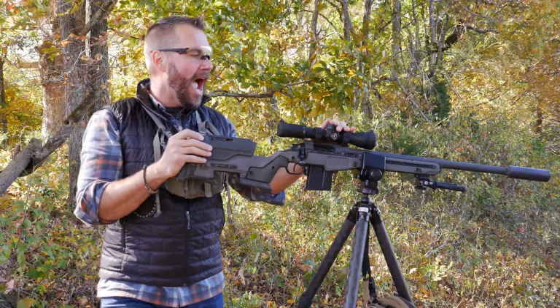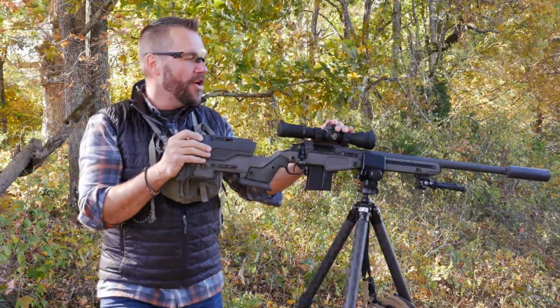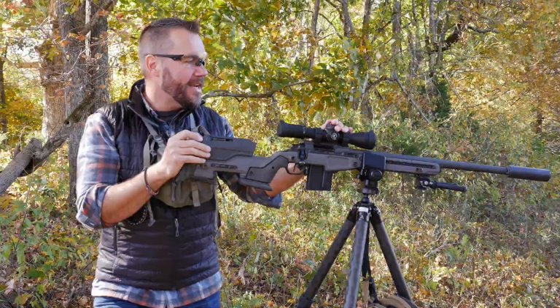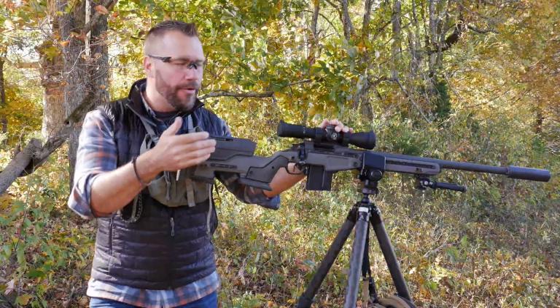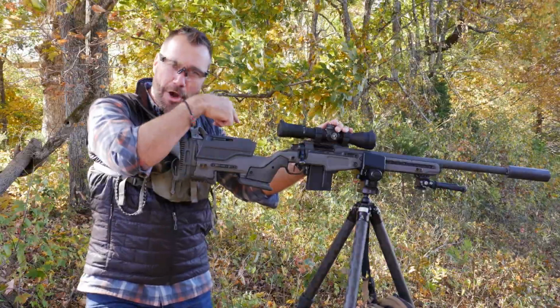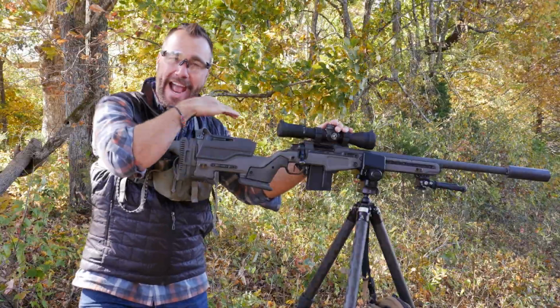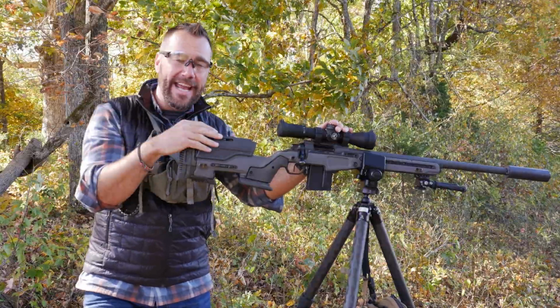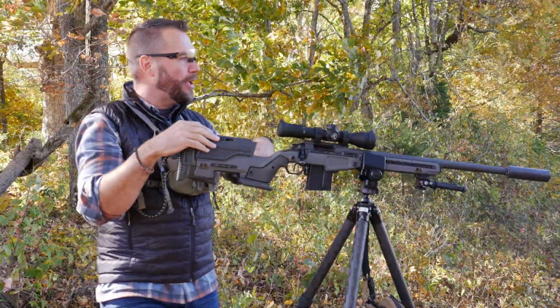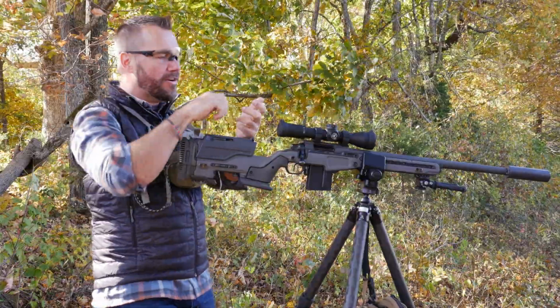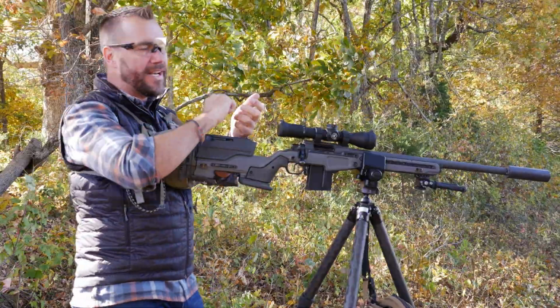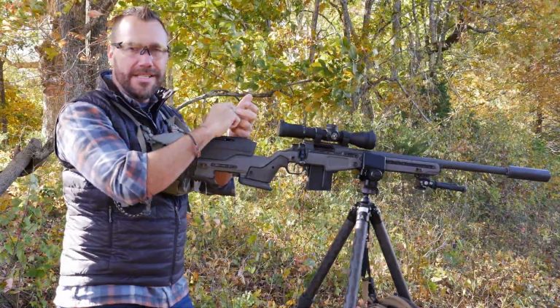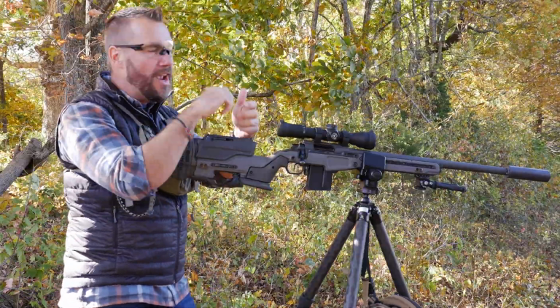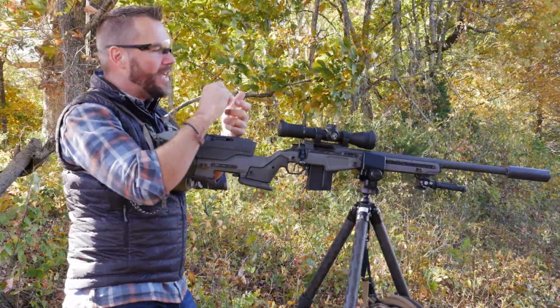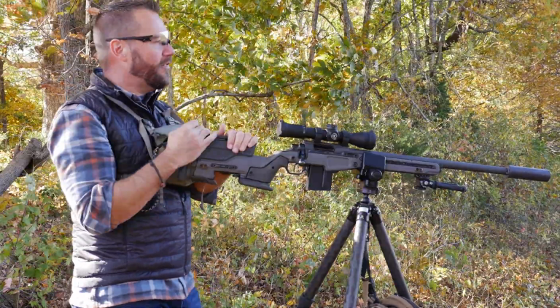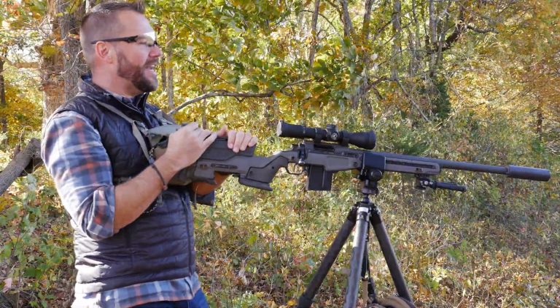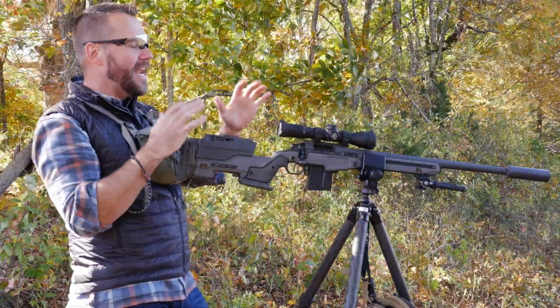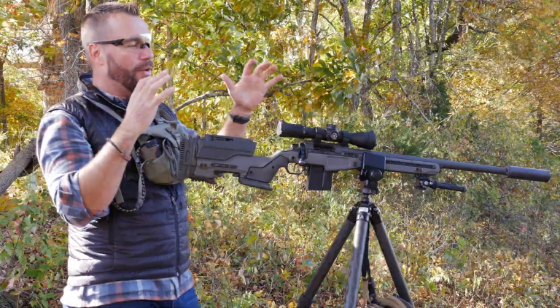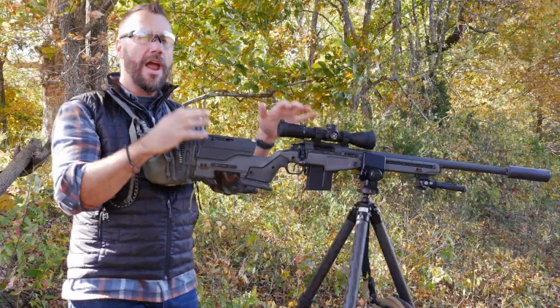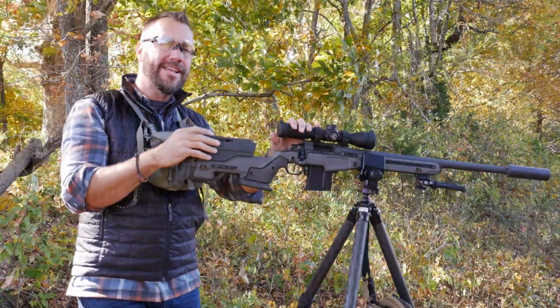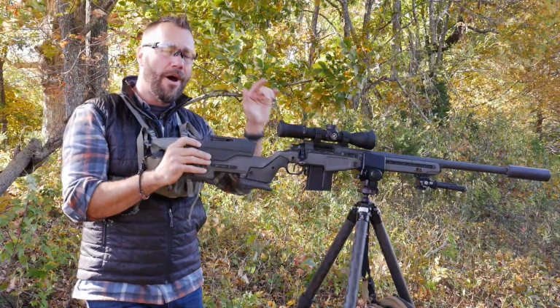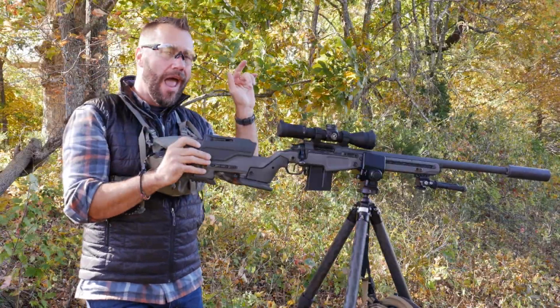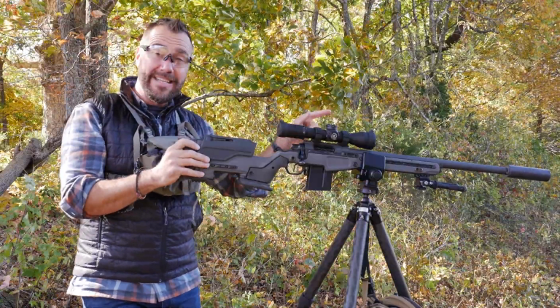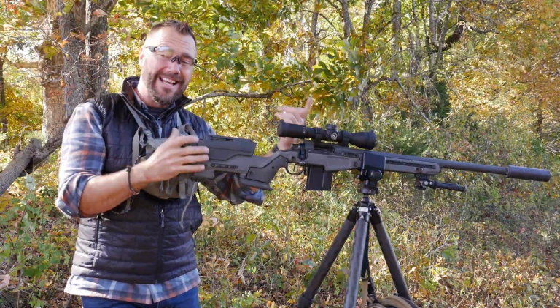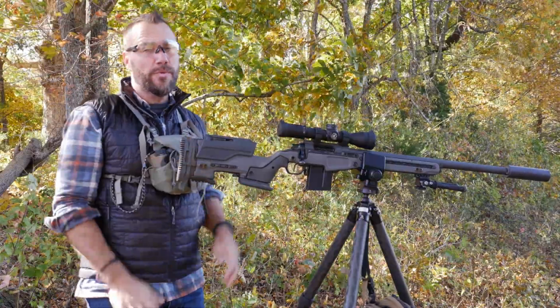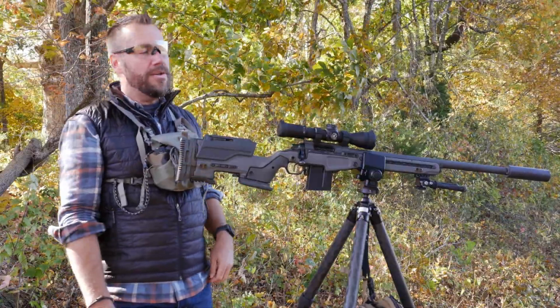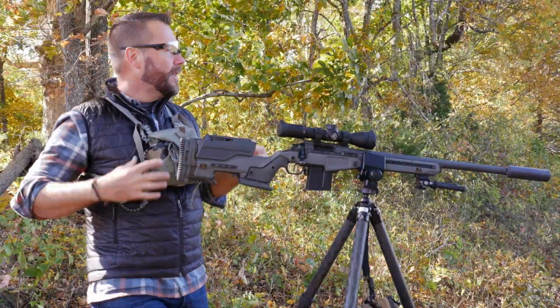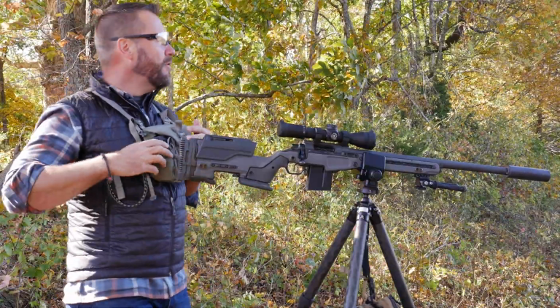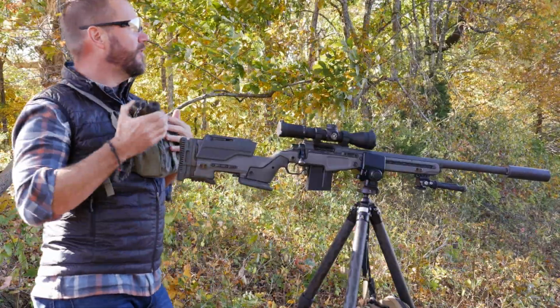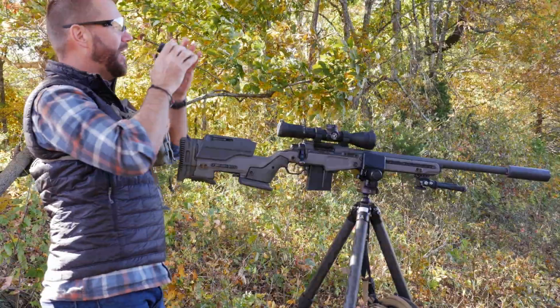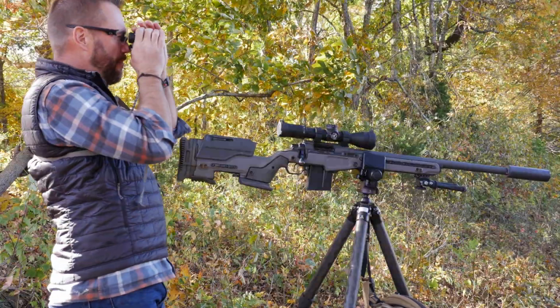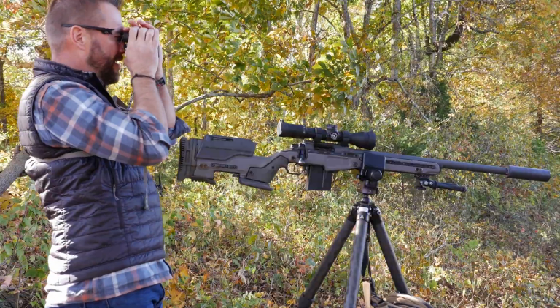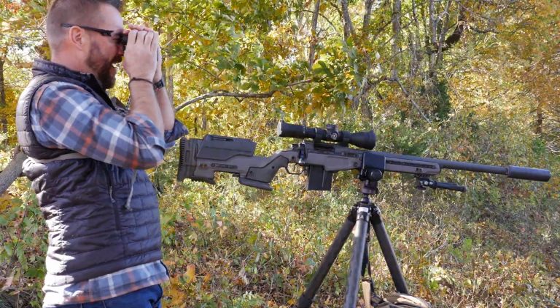I would then go ahead and write down the dope that I liked — pull out an index card, write down the distance, write down the elevation I need — and now I know that with this rifle and this ammo, at that distance, that's what I need to do to hit. Let's go ahead and move on to another target and keep putting this into practice.